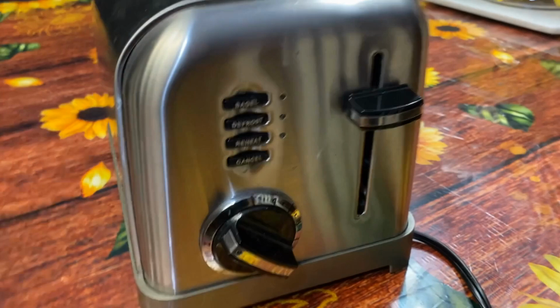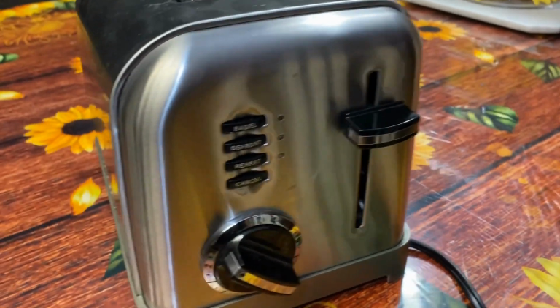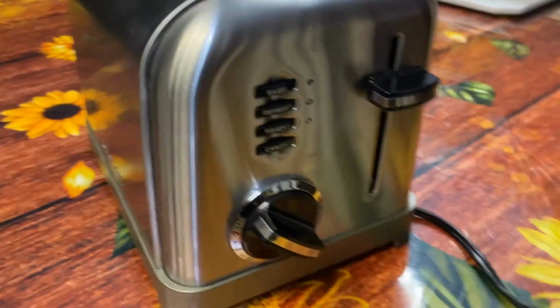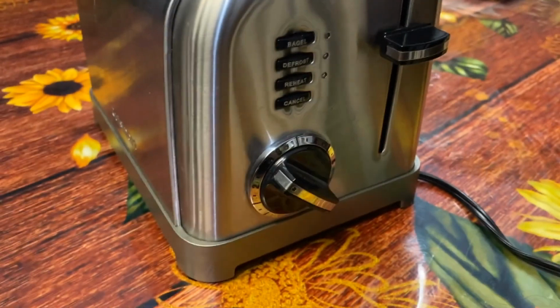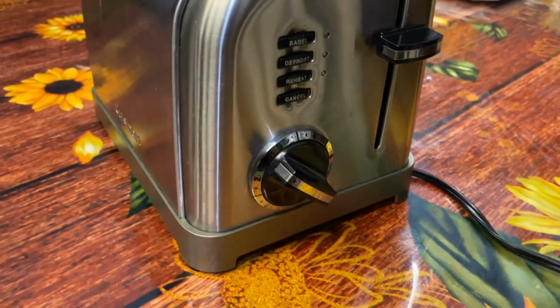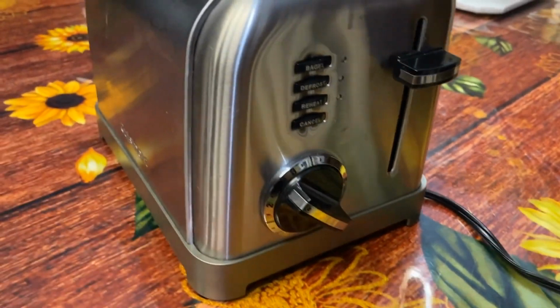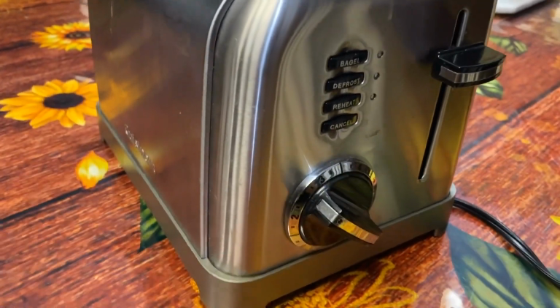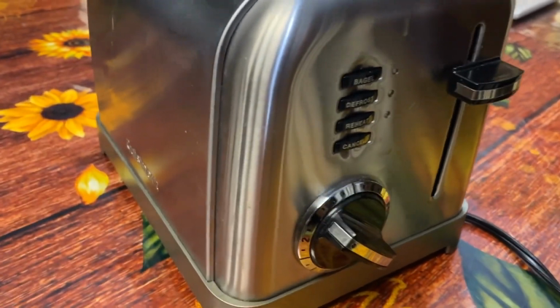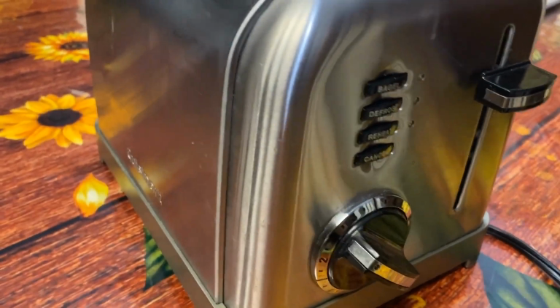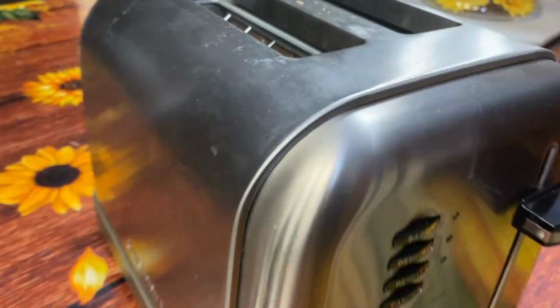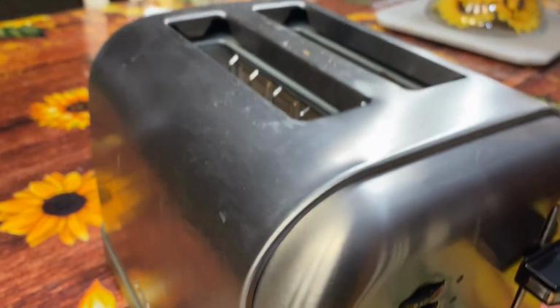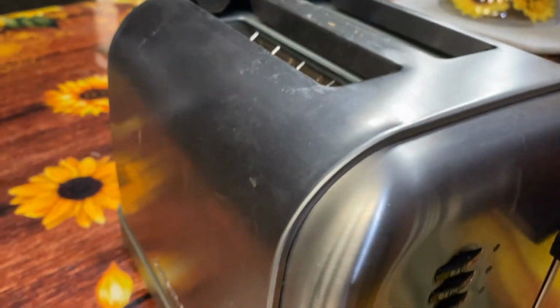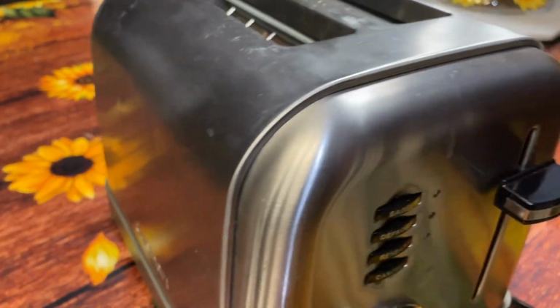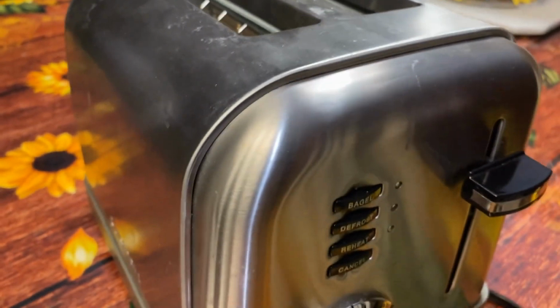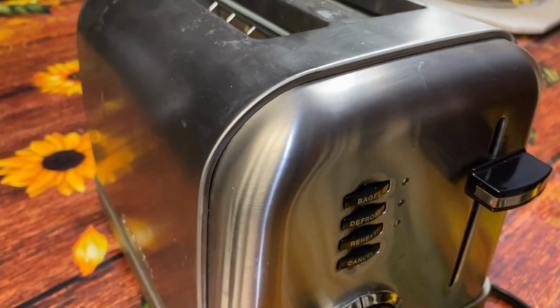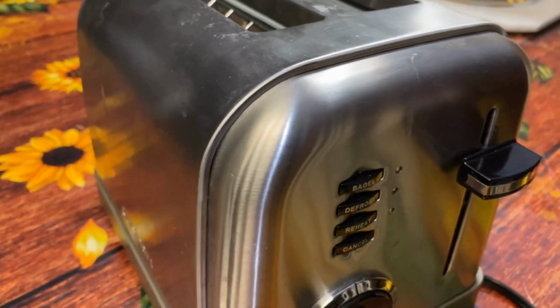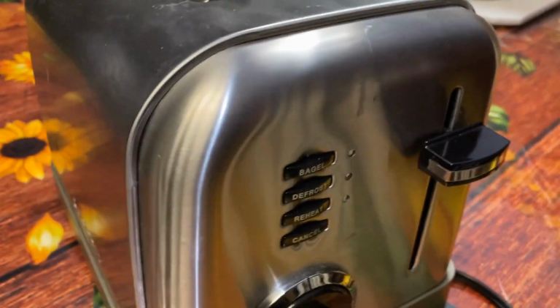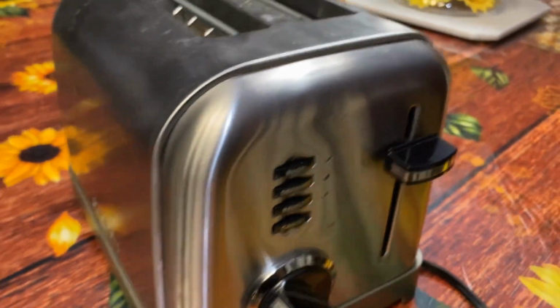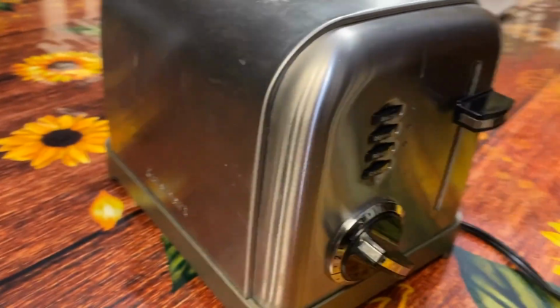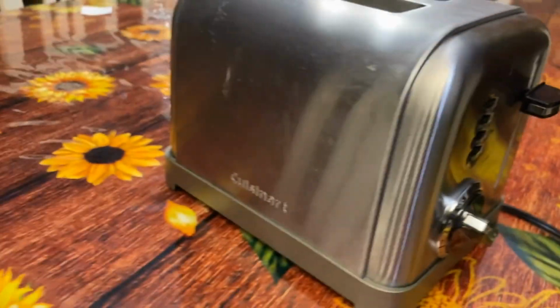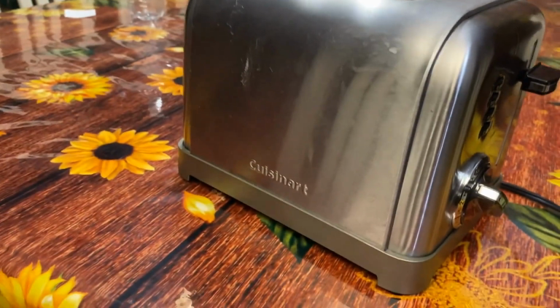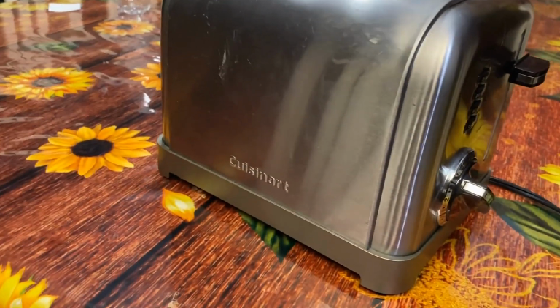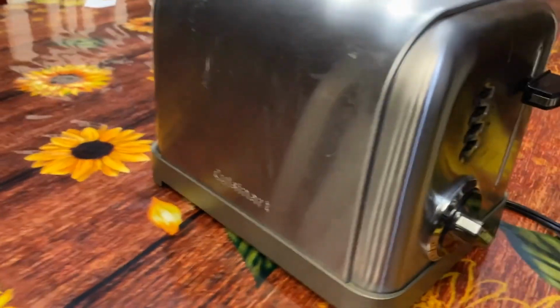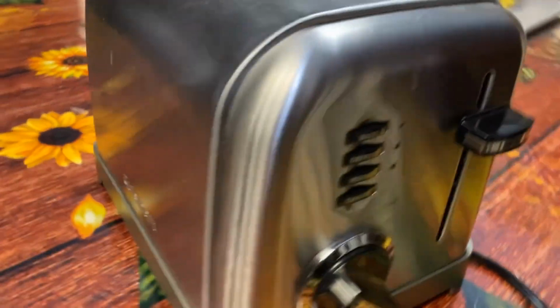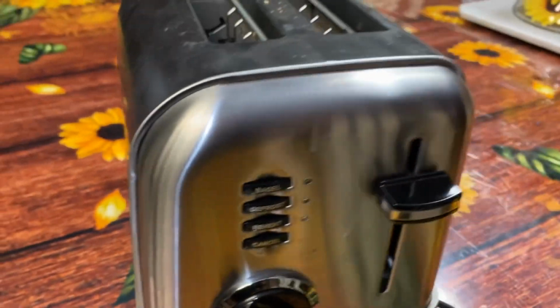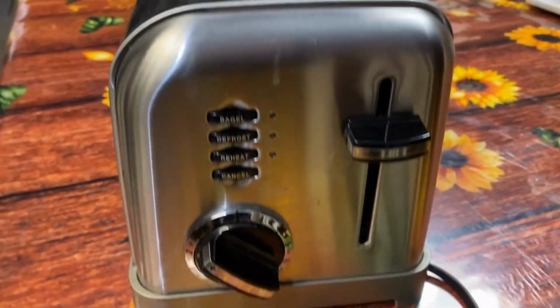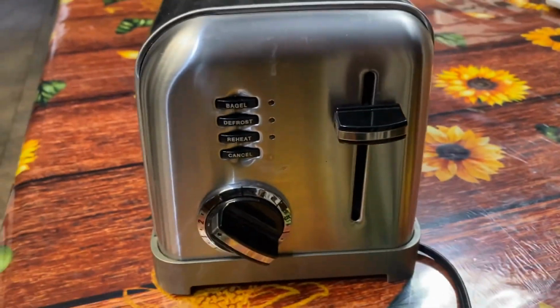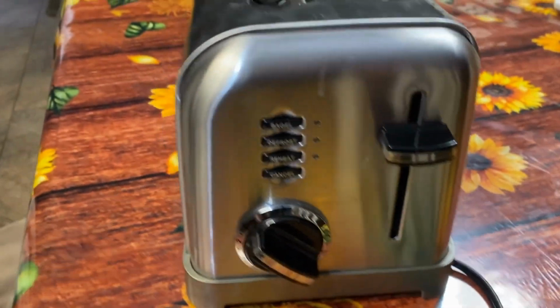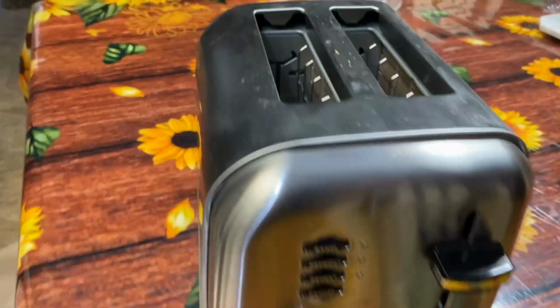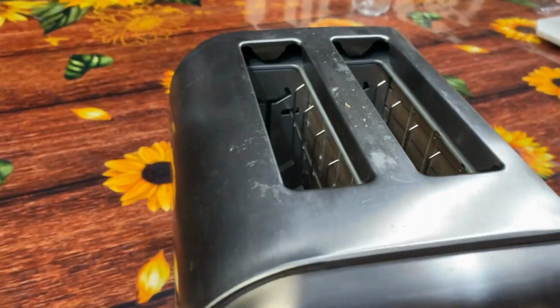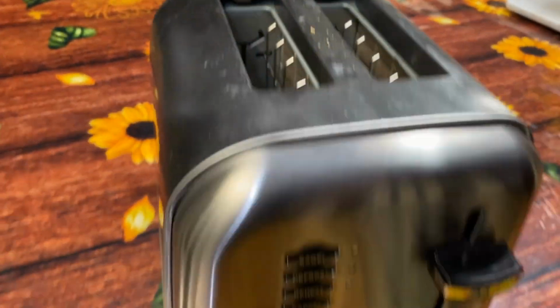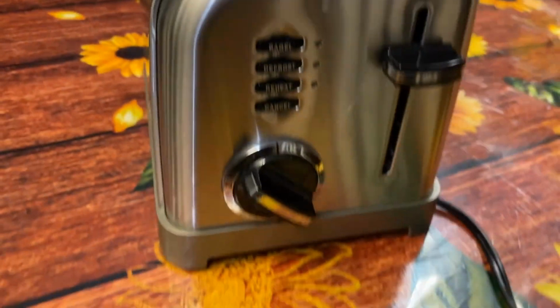It has a brushed stainless steel finish, and it's super lightweight, making it easy to move around in the kitchen. You can find this one online.